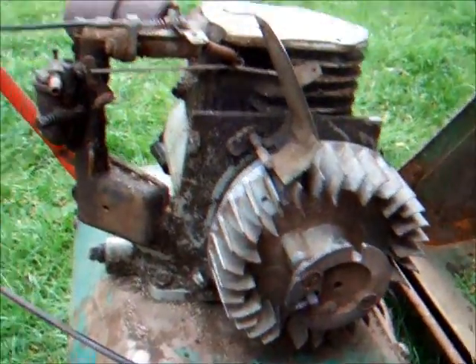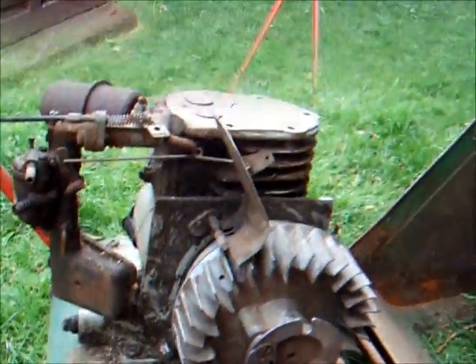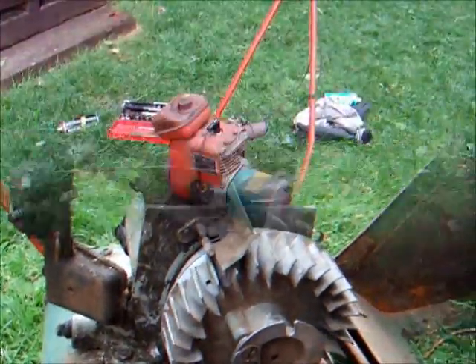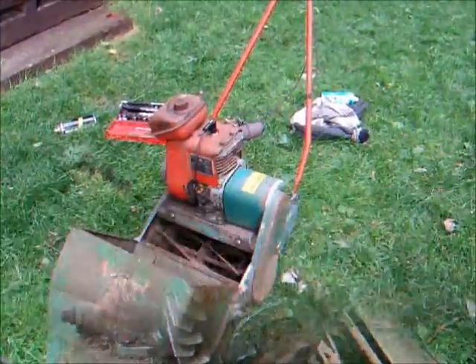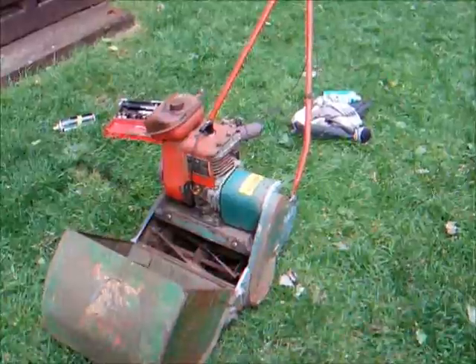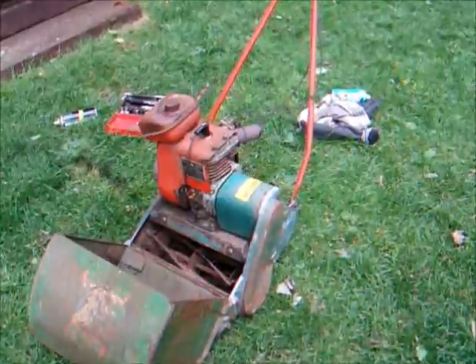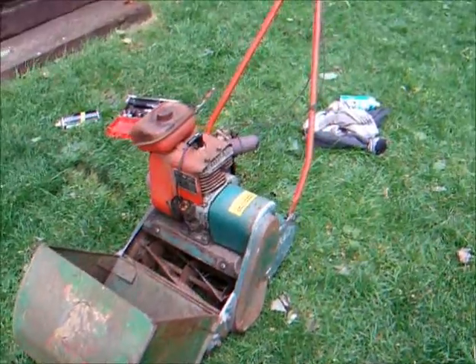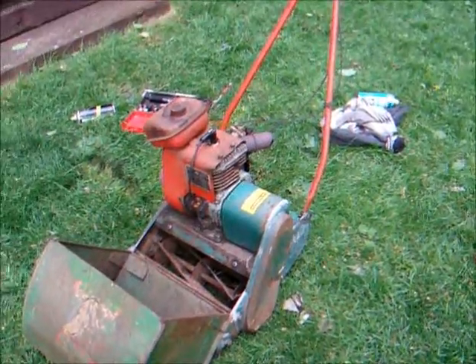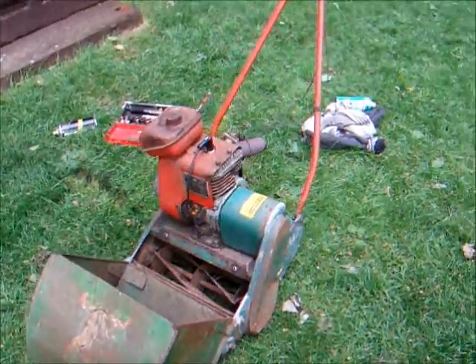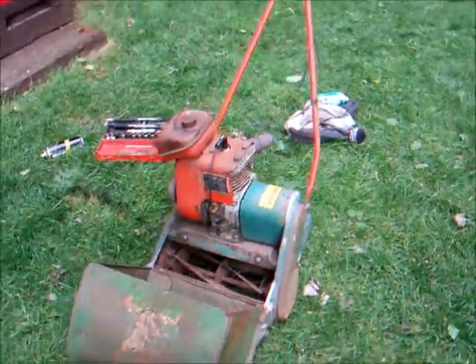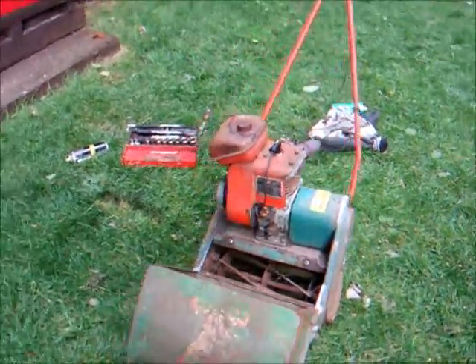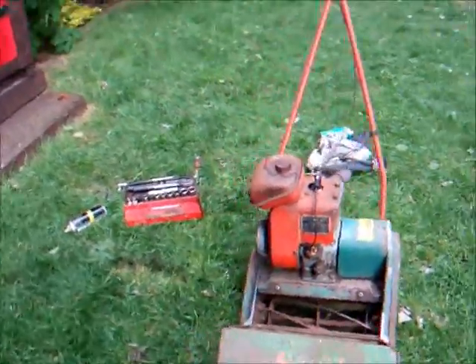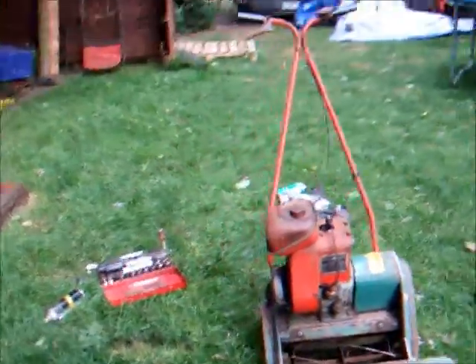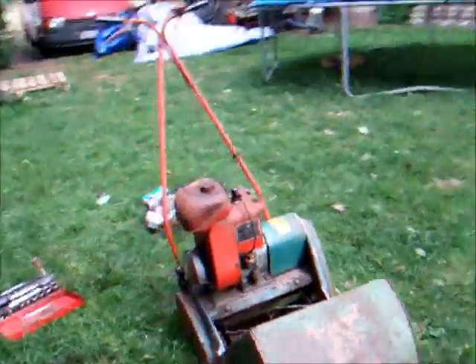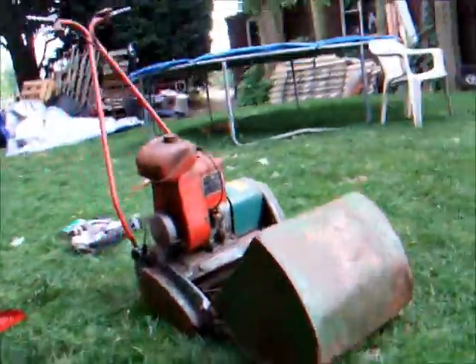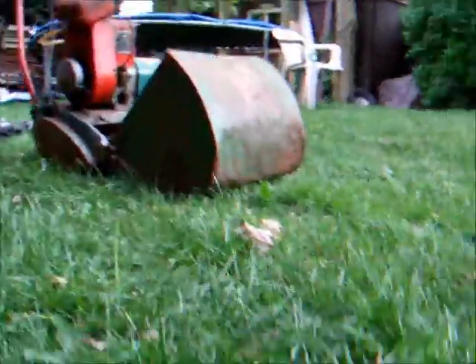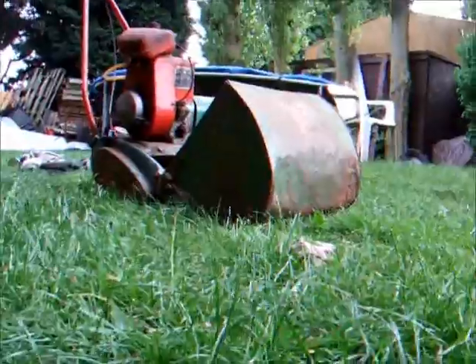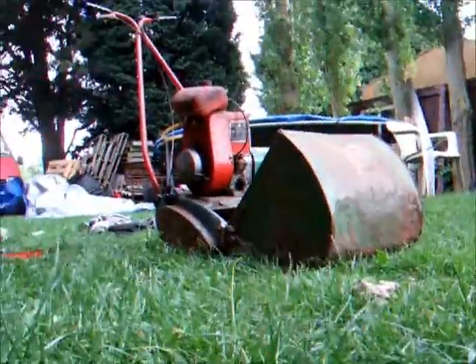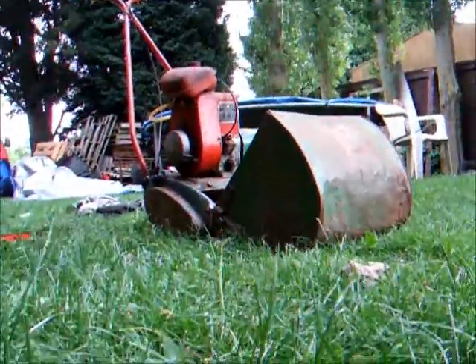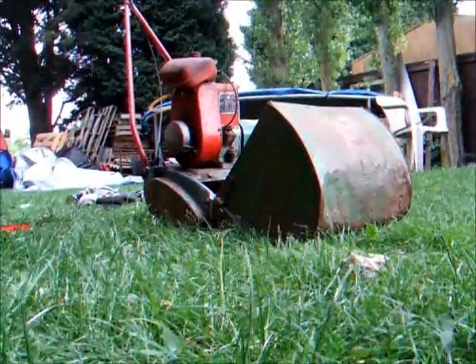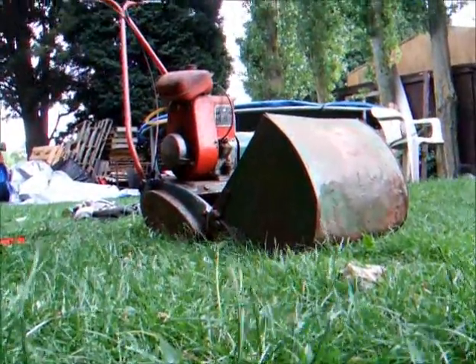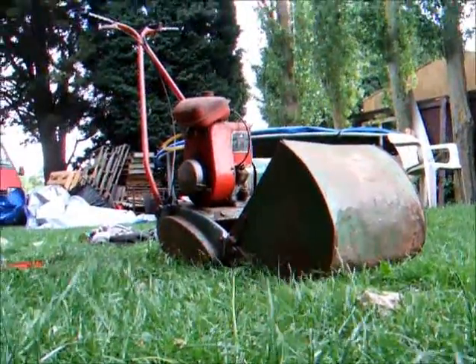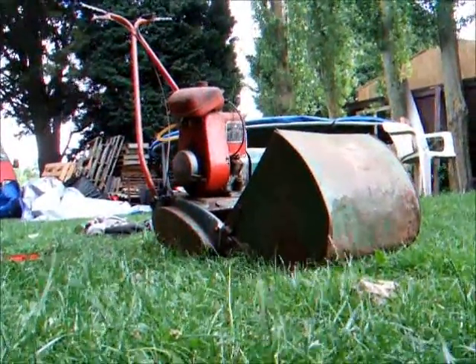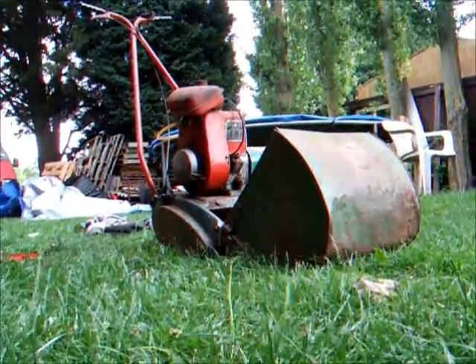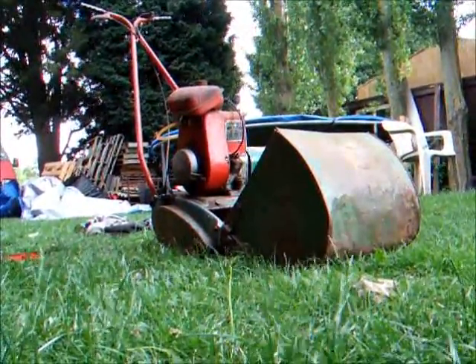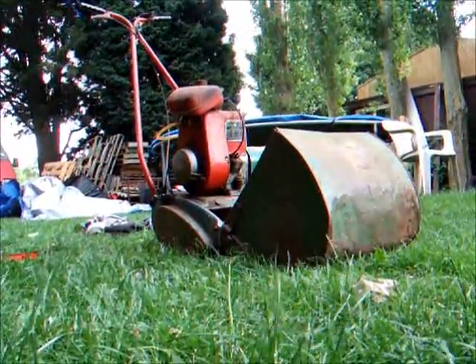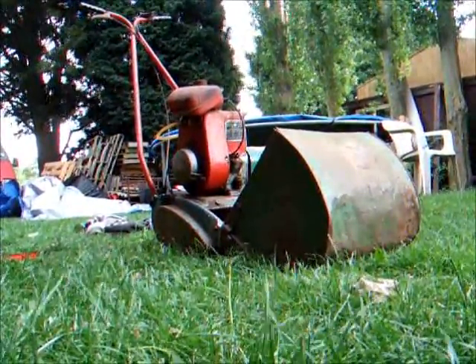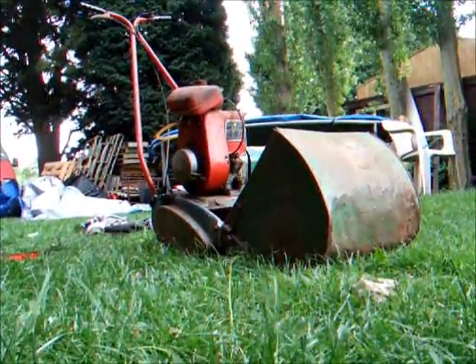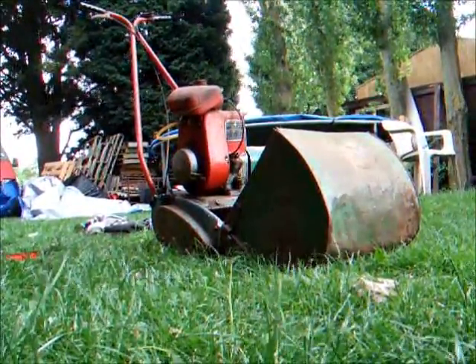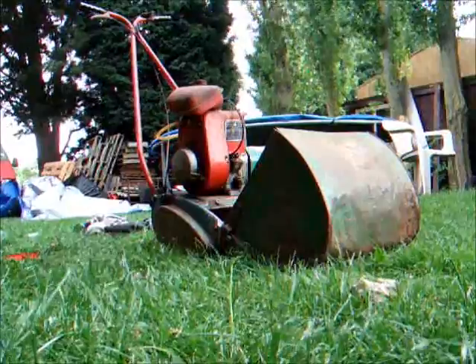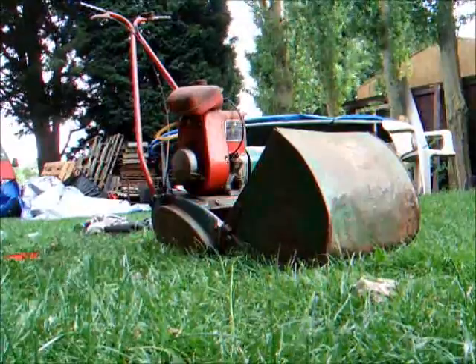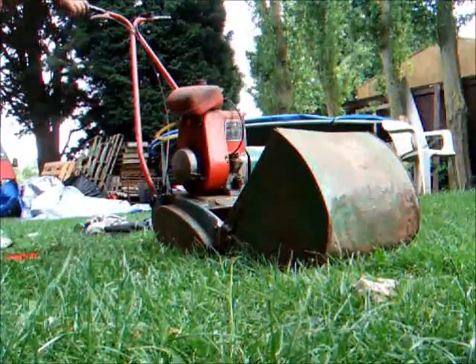The Suffolk's all back together after being decarbonised. So we're going to go for the first start-up now after the job, and see what she runs like — see if the idle is any lower now.